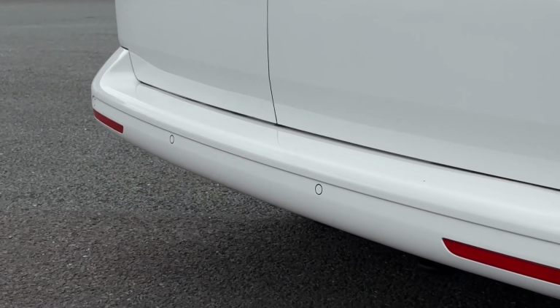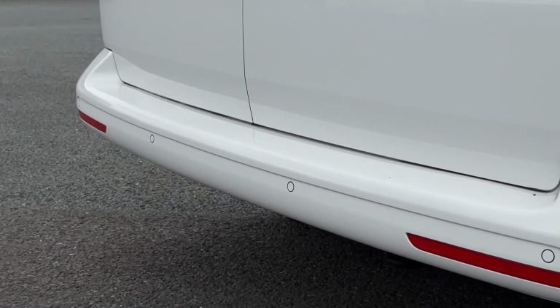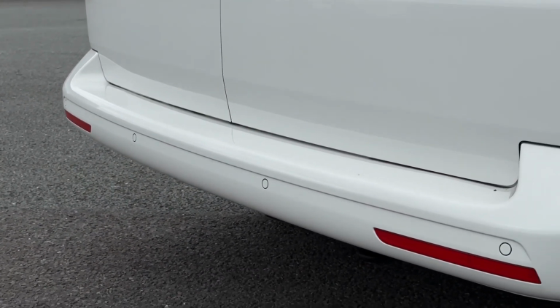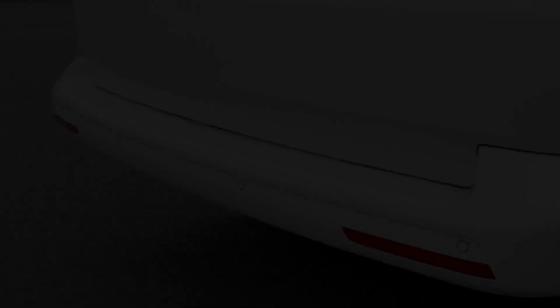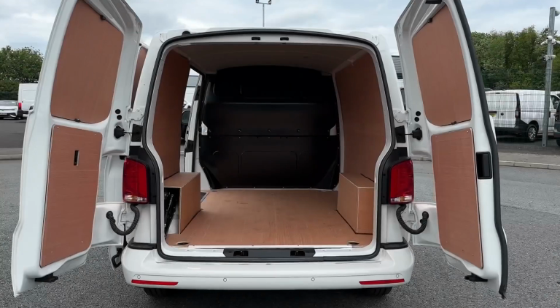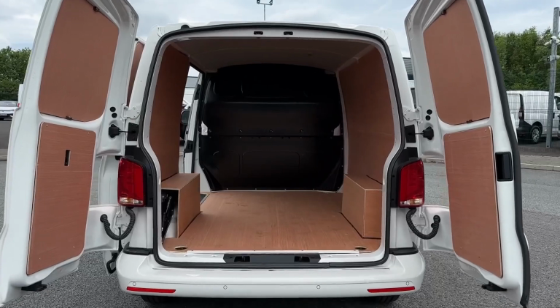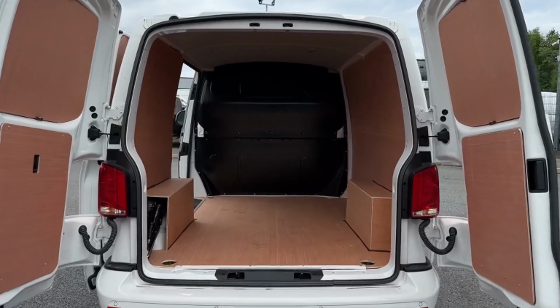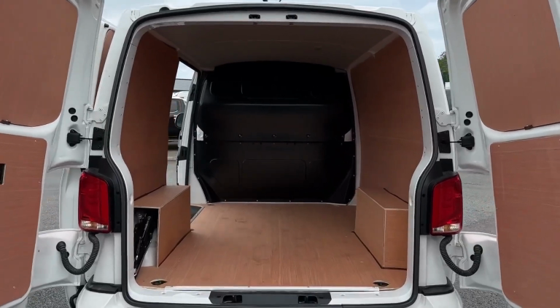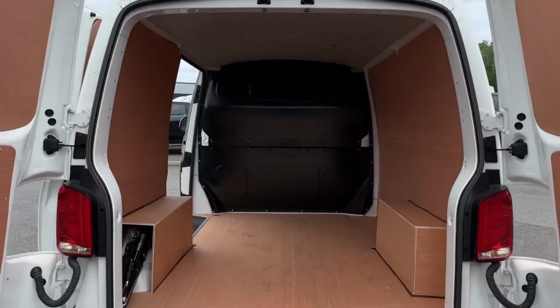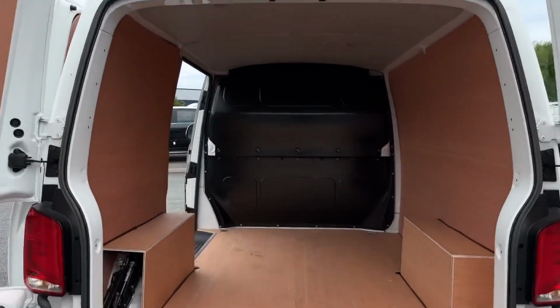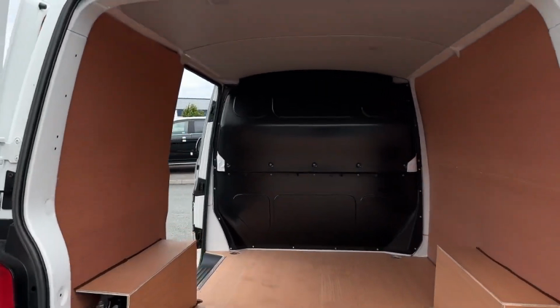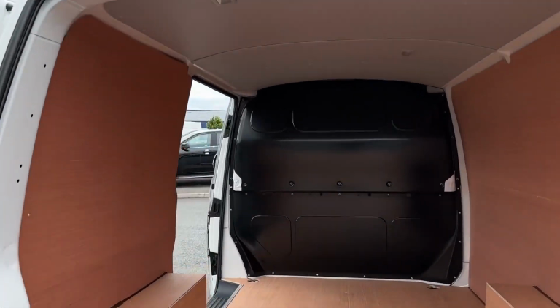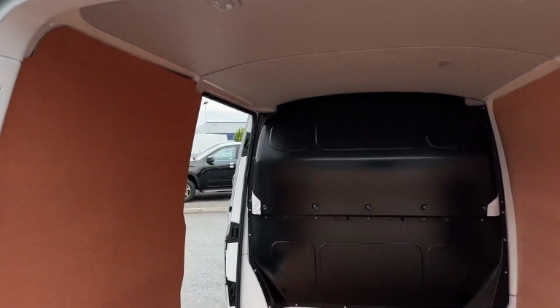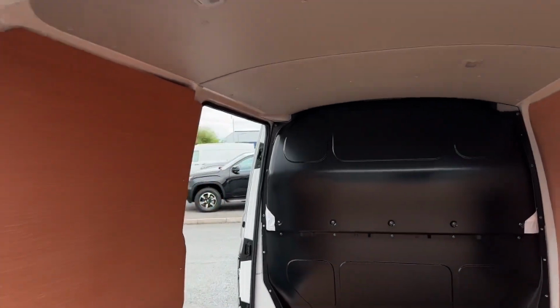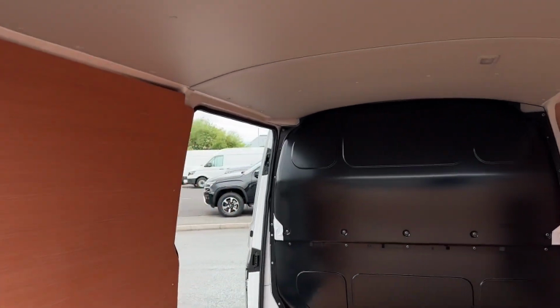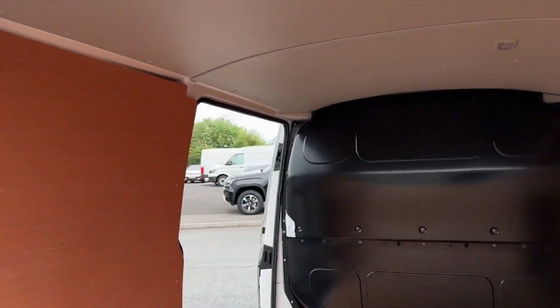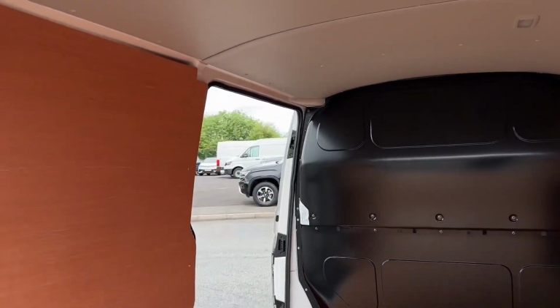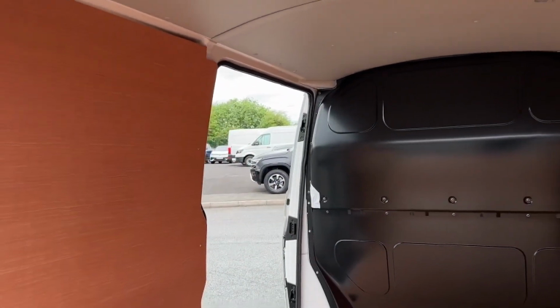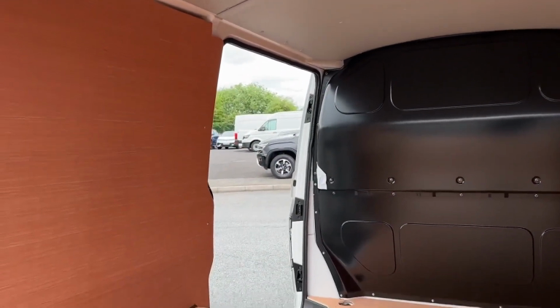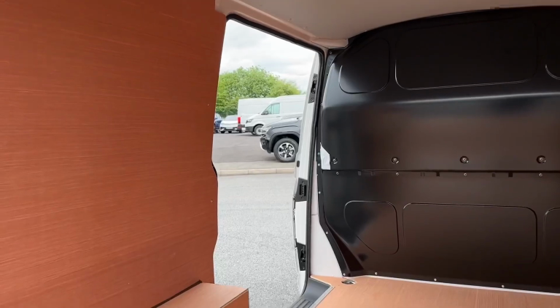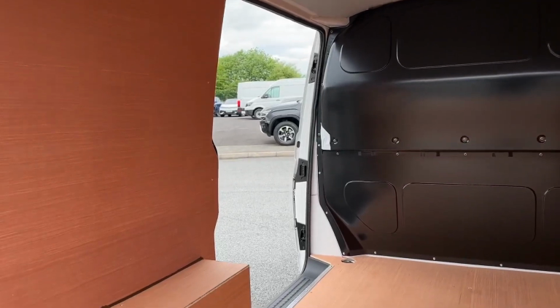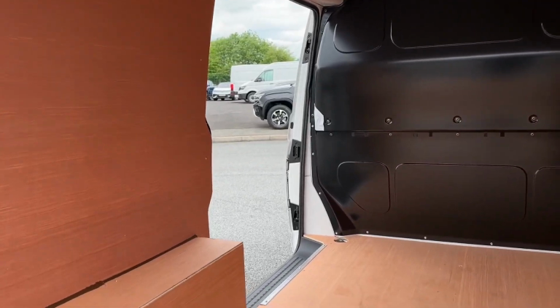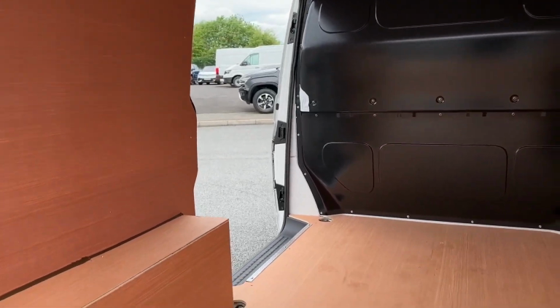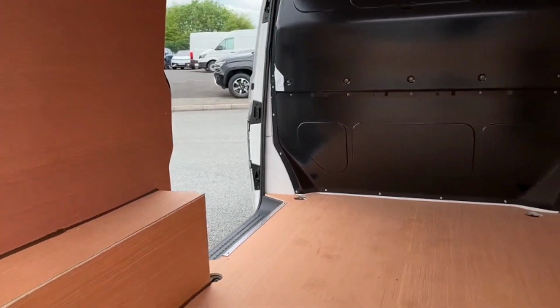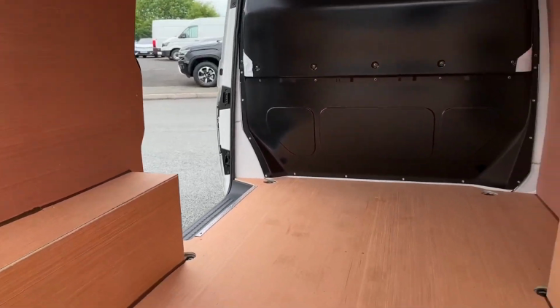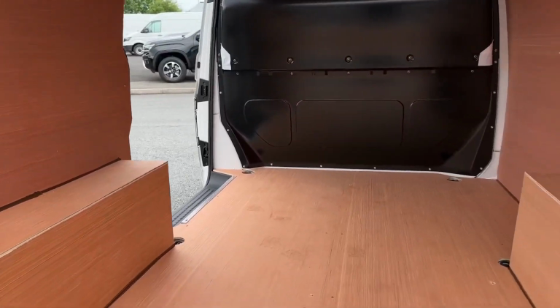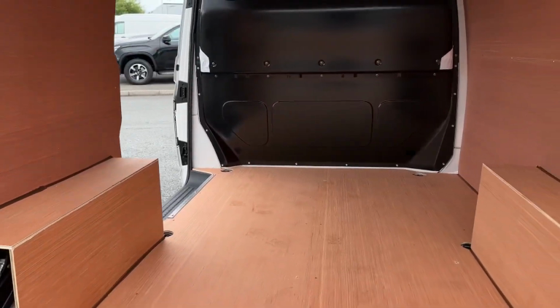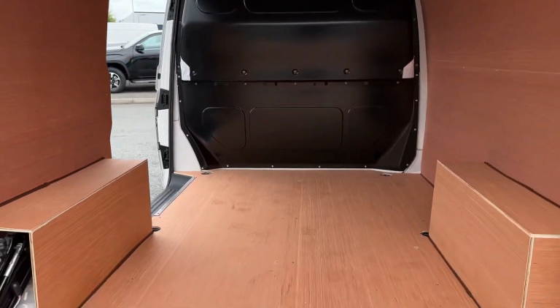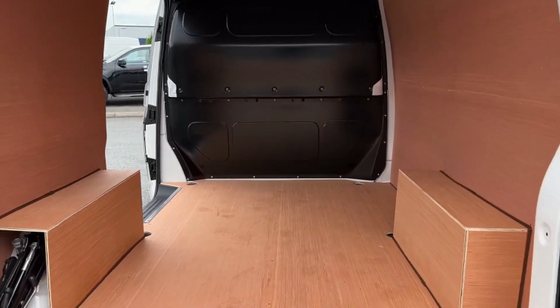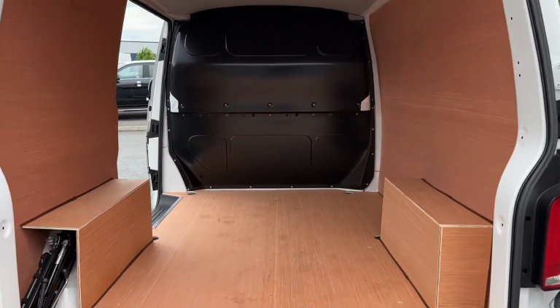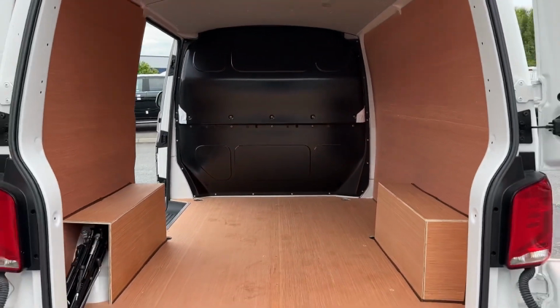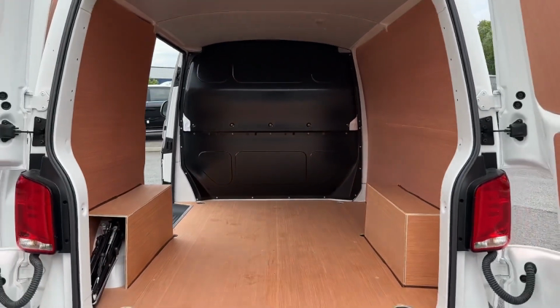Into the load space you've got the barn style opening doors, ply lining inside as well as a sliding side door to the passenger side. You've also got ambient lighting above and the lashing rings for load restraint below.